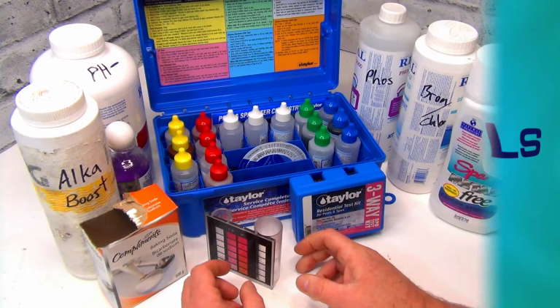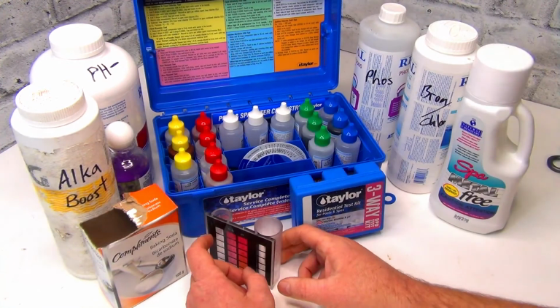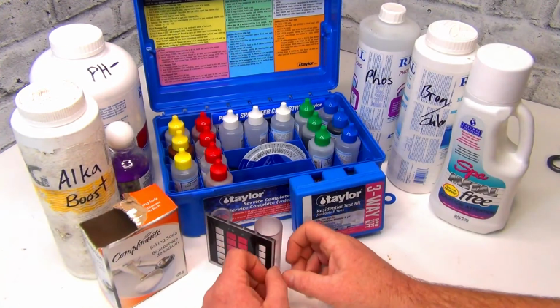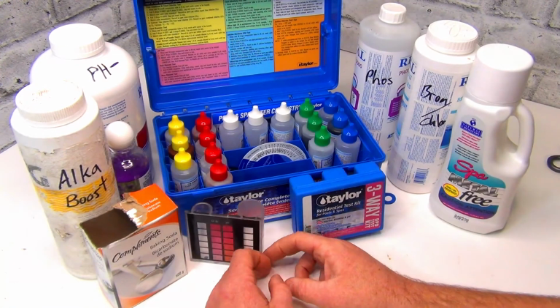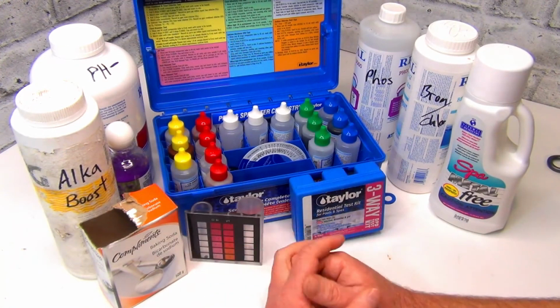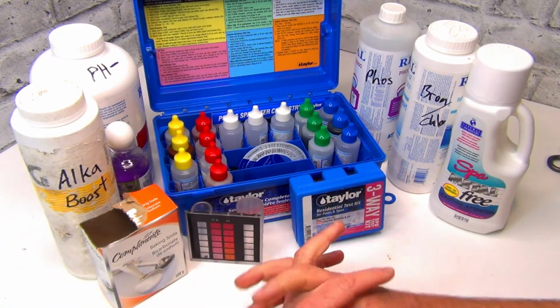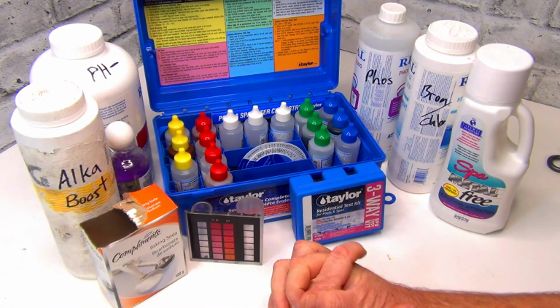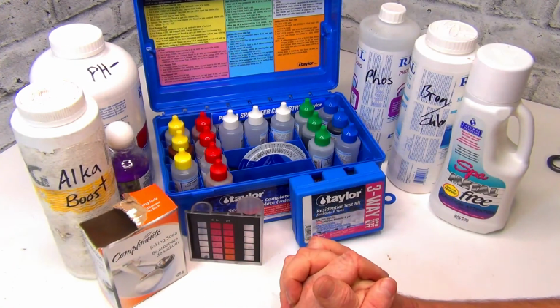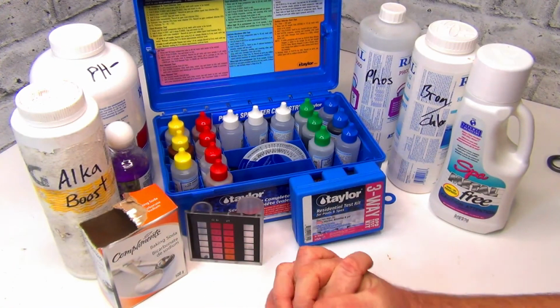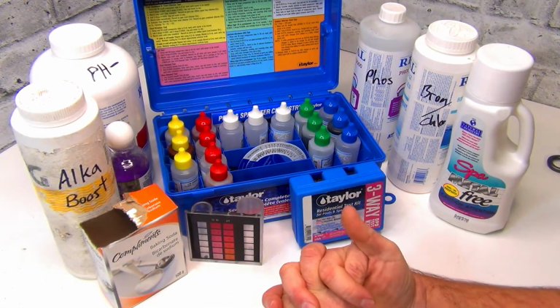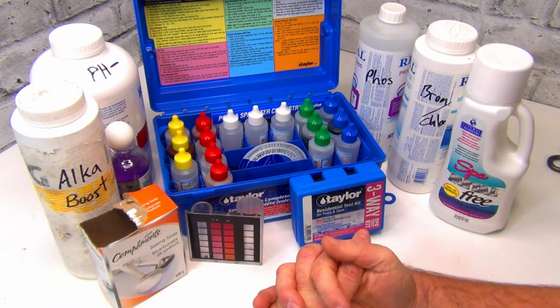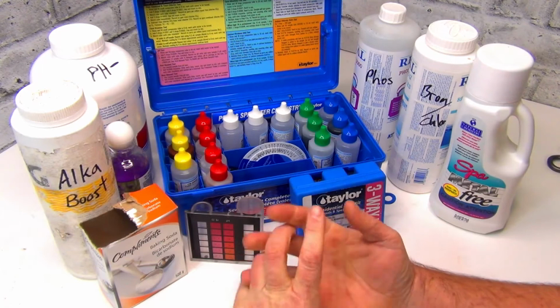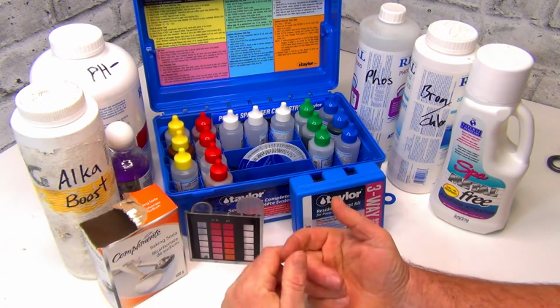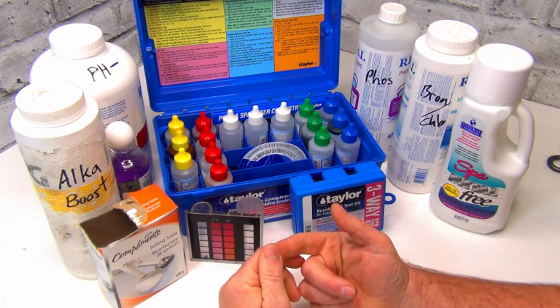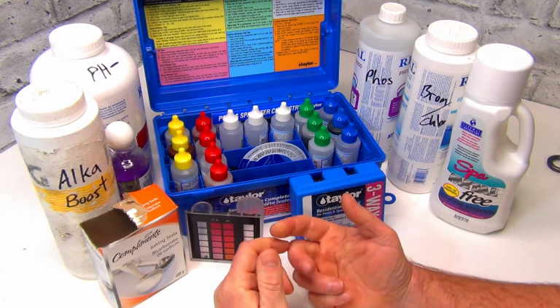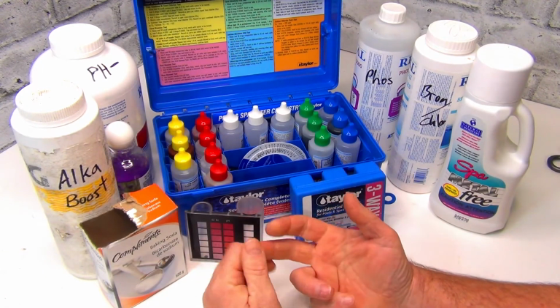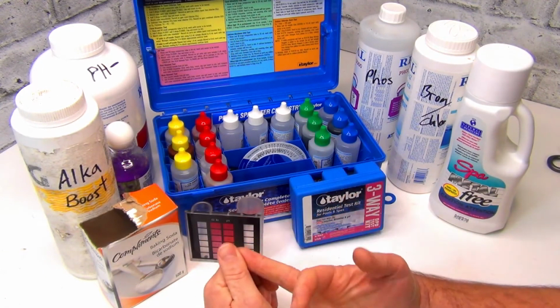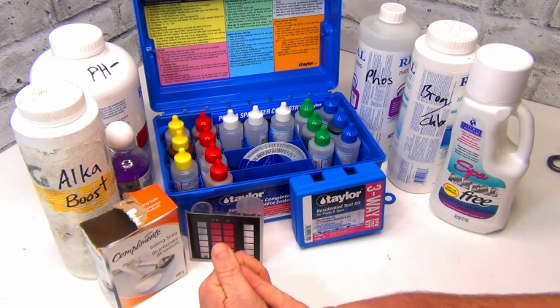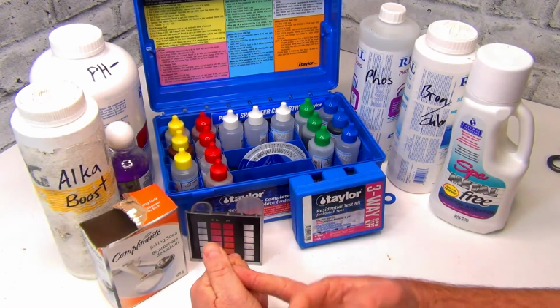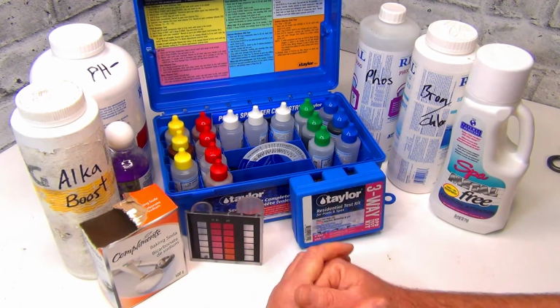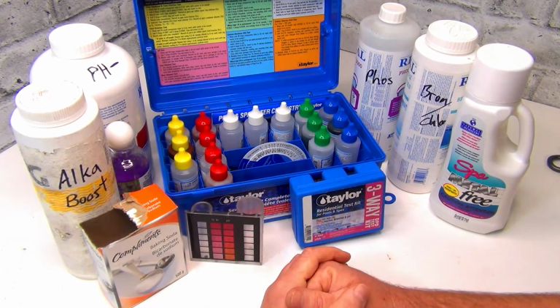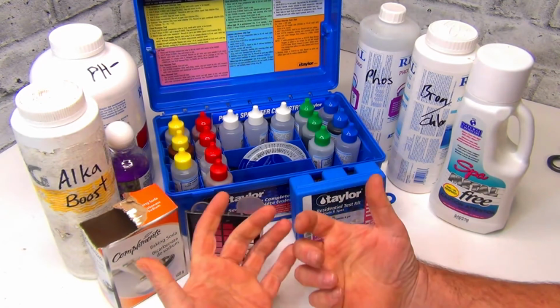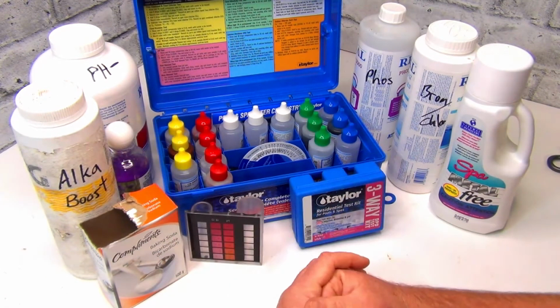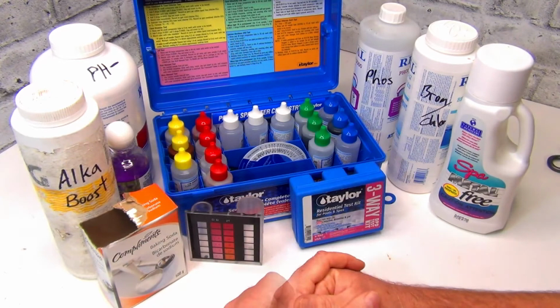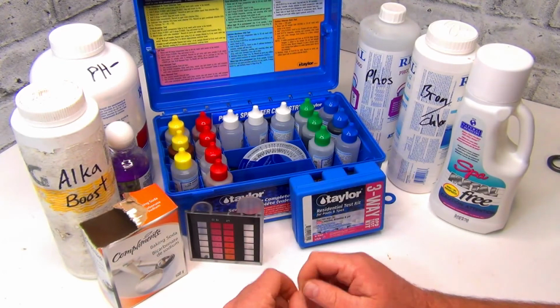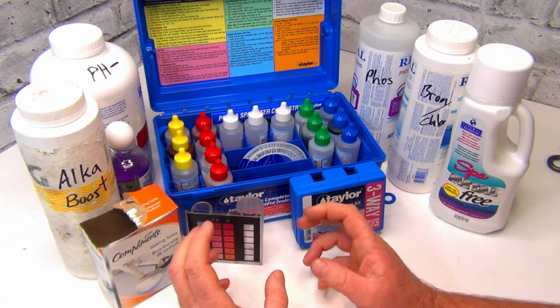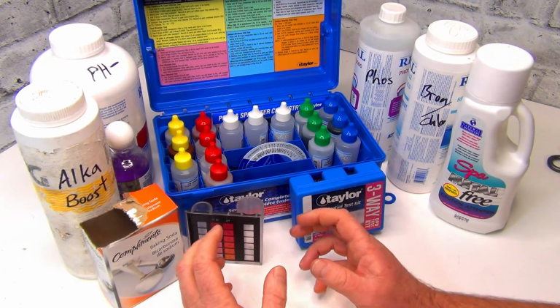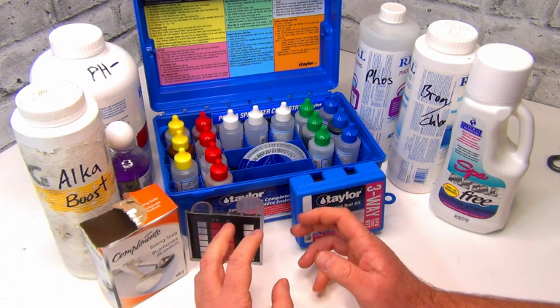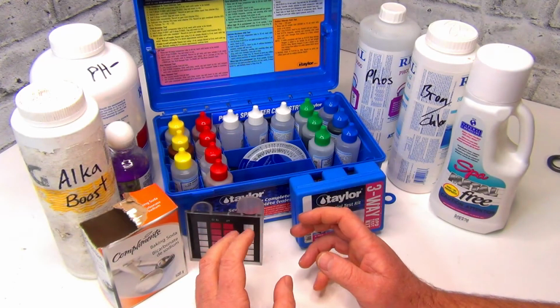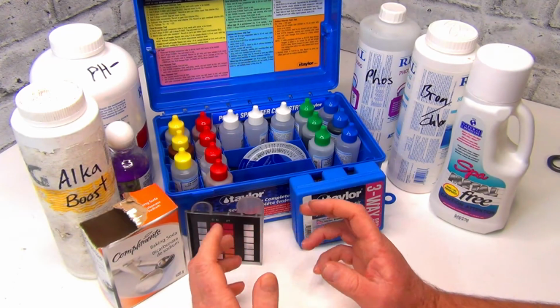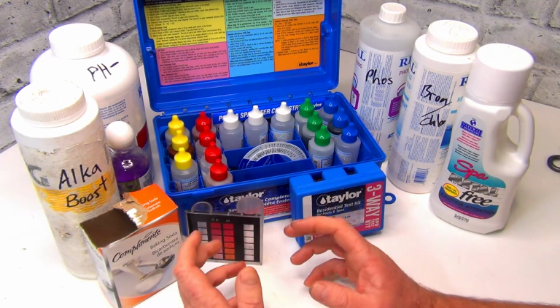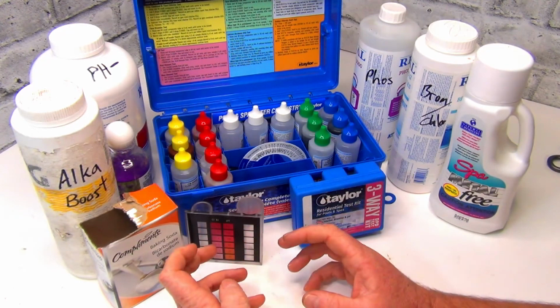Not everybody's on town water. Some of us are on well water — you might get it out of a pond or the river in the back of your house, or your little creek. This is the best way of testing that type of water.